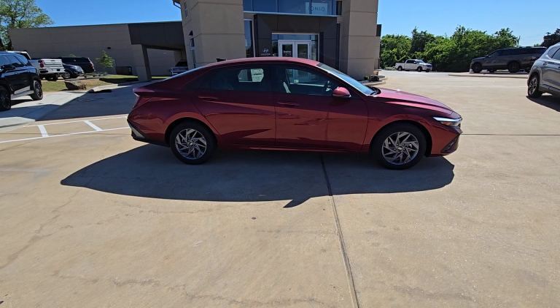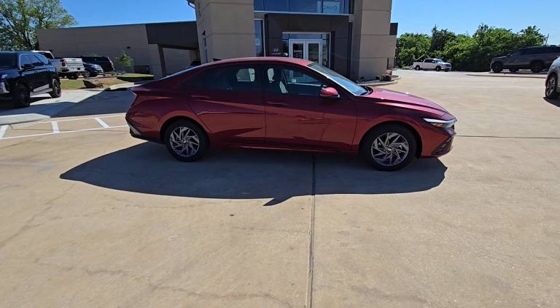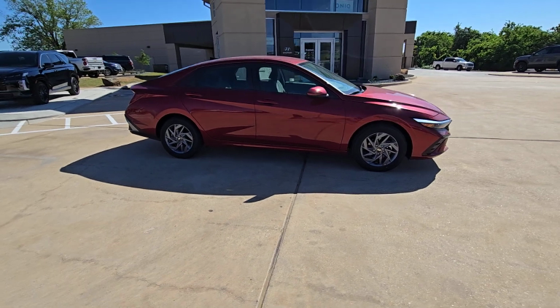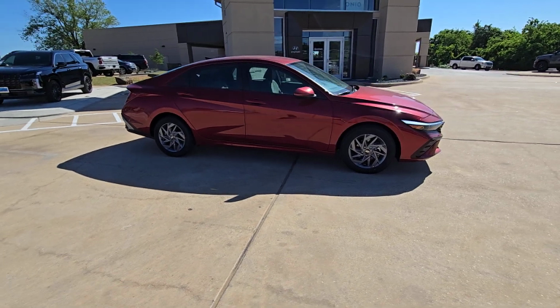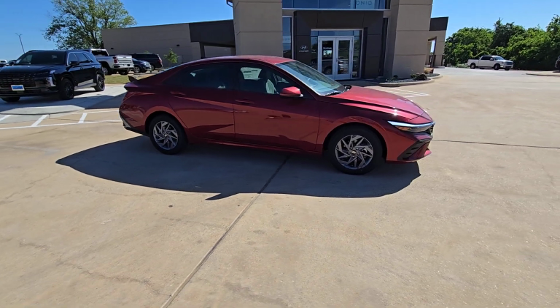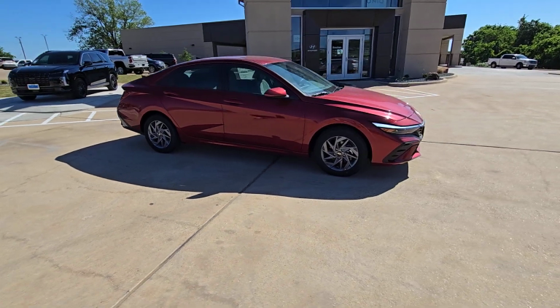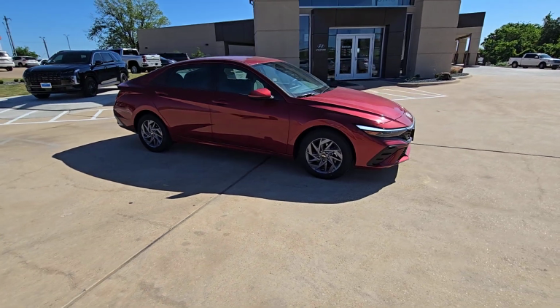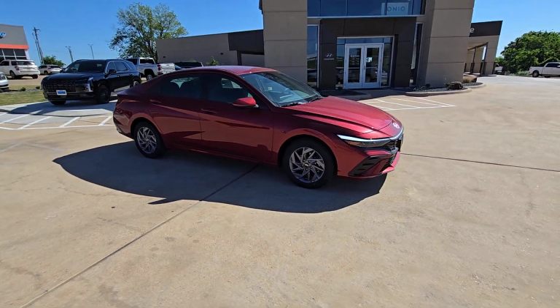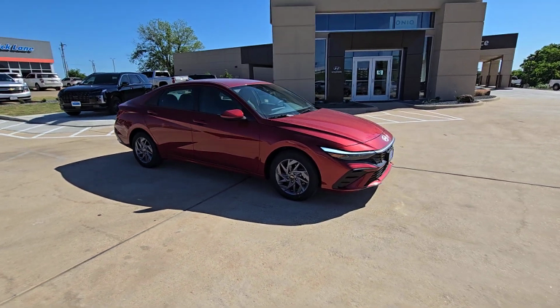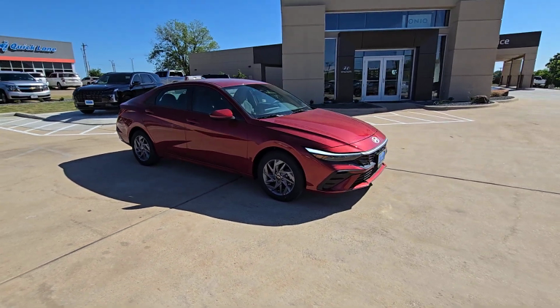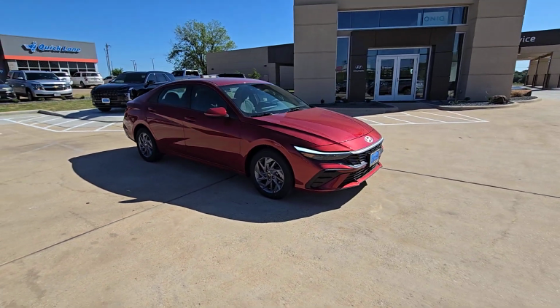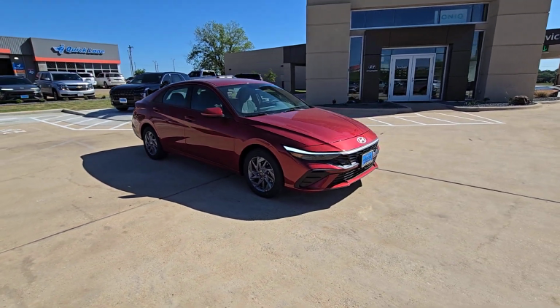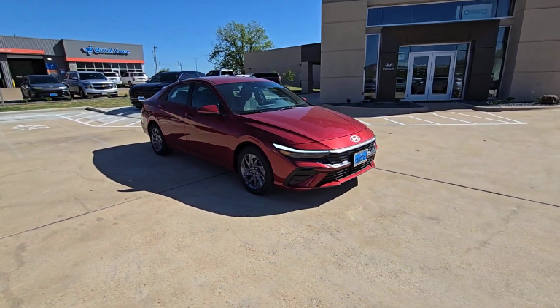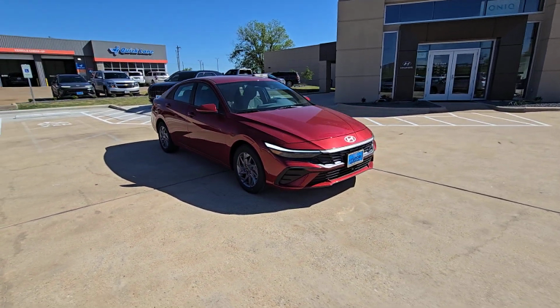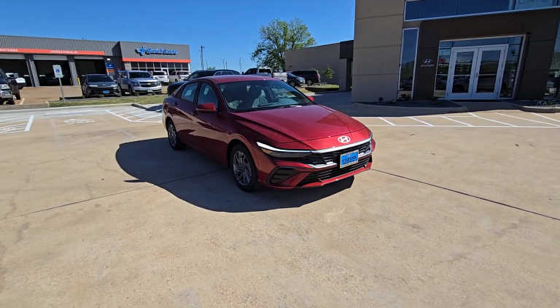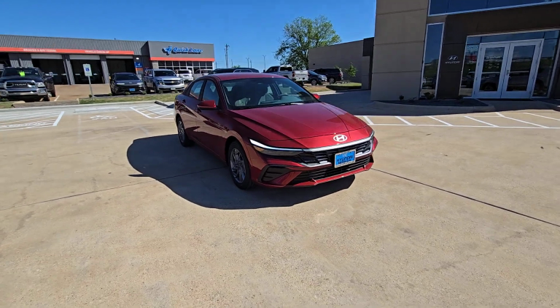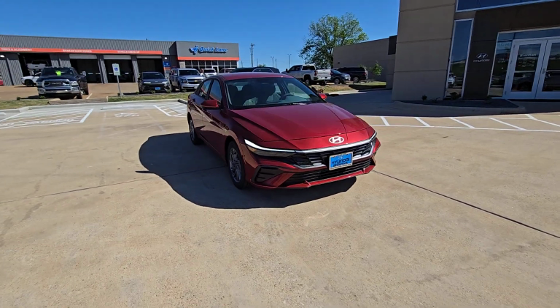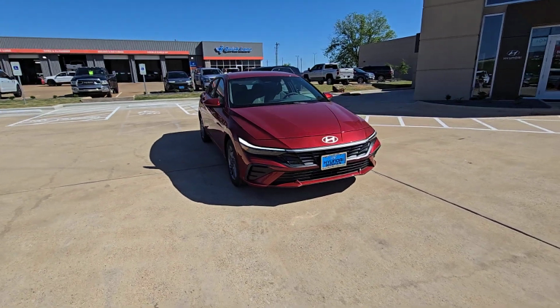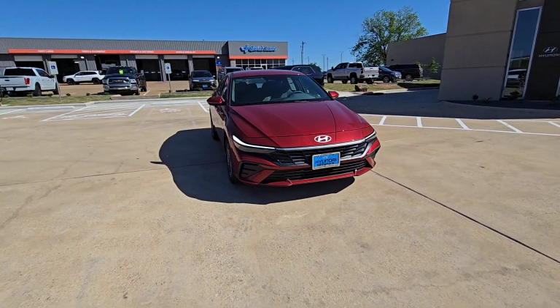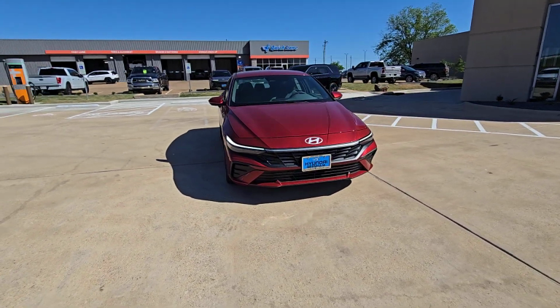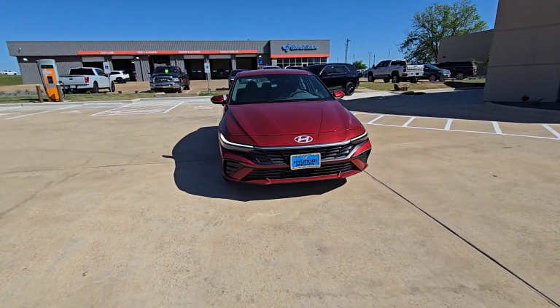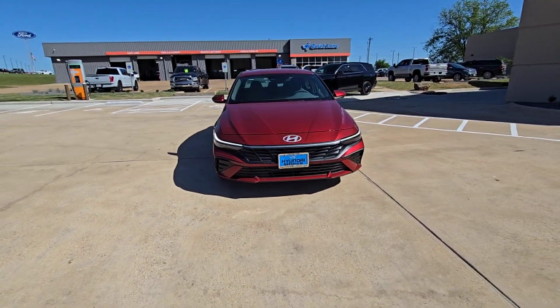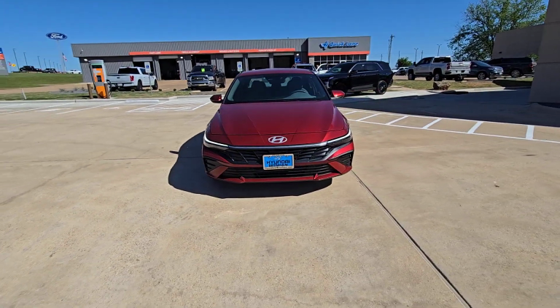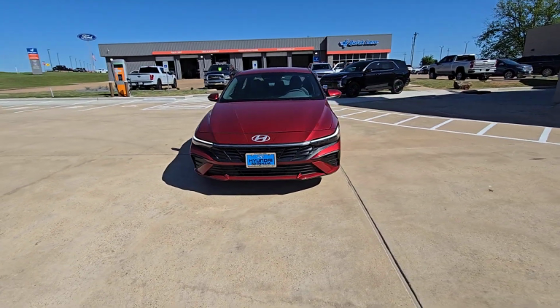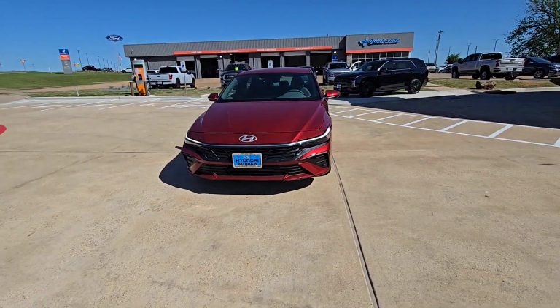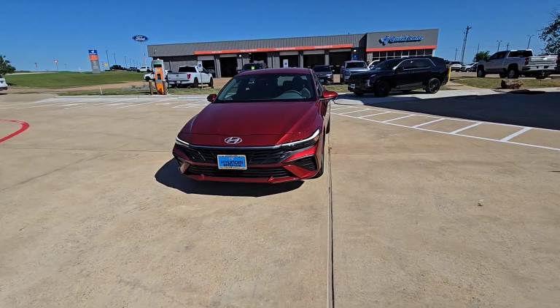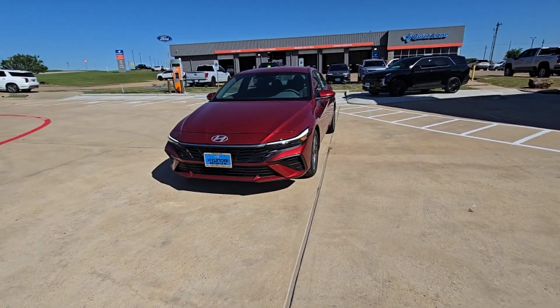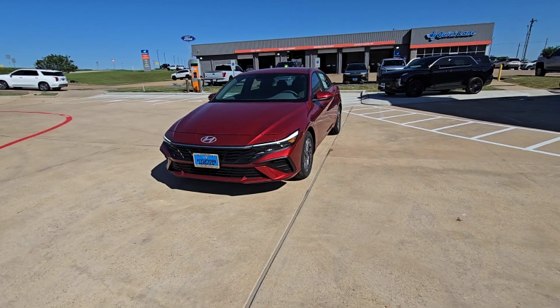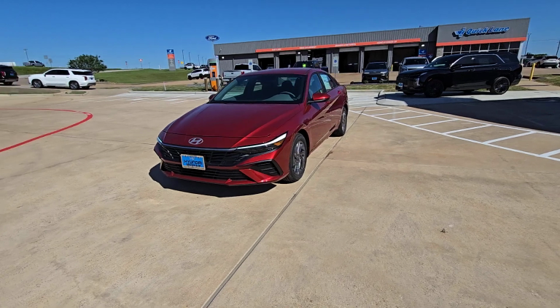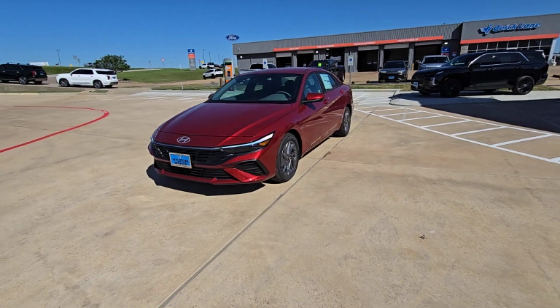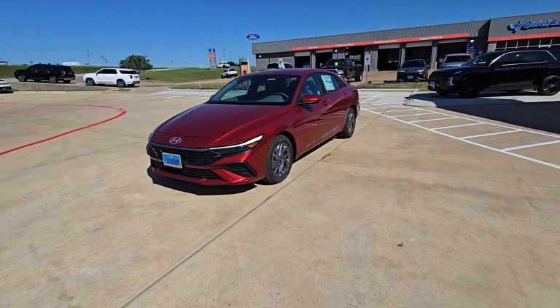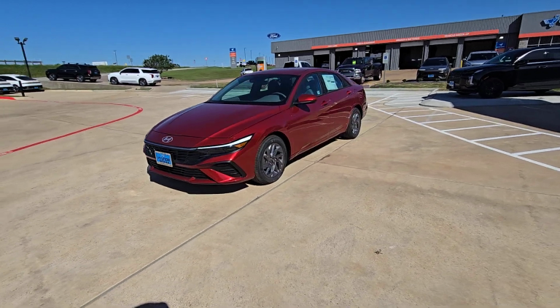These are just some of the great options this vehicle comes with: Apple CarPlay and/or Android Auto, touchscreen infotainment system, pre-collision system, intelligent auto on-off high beams, and proximity key entry.